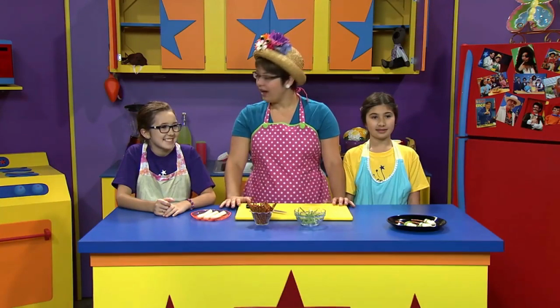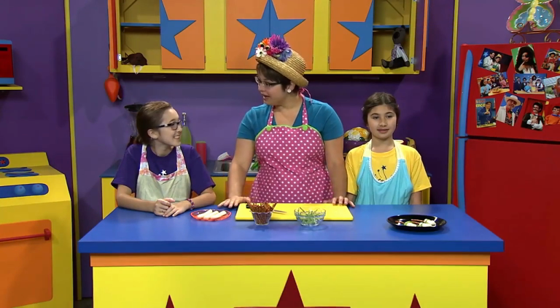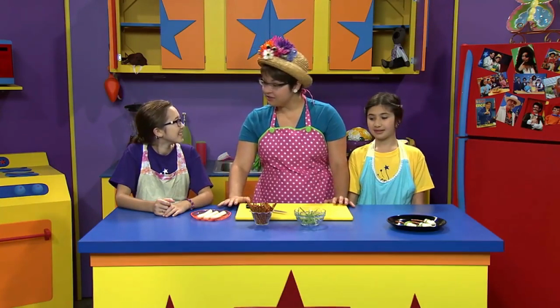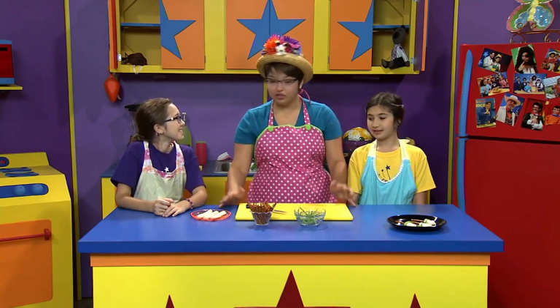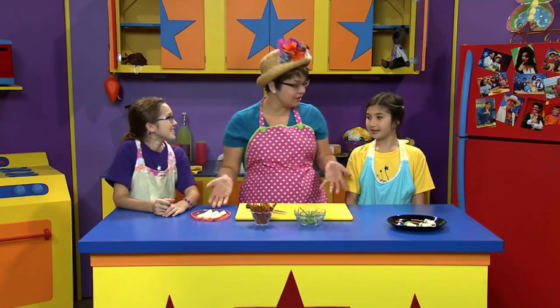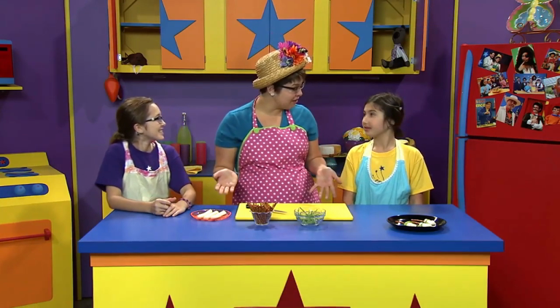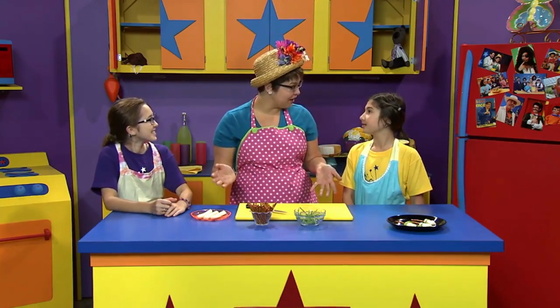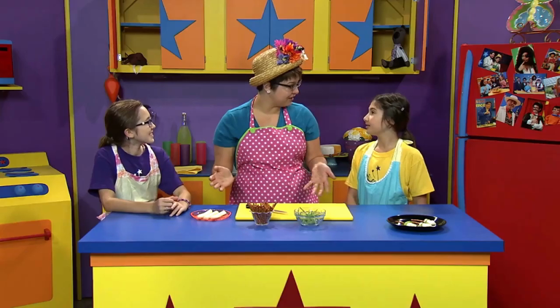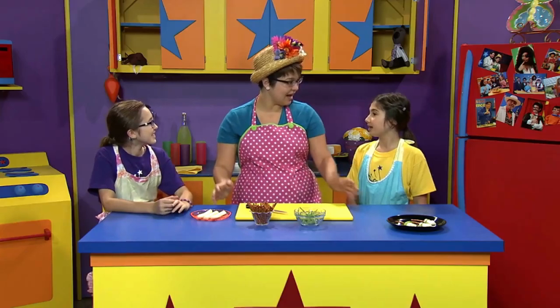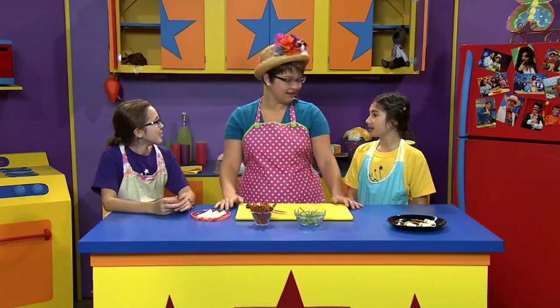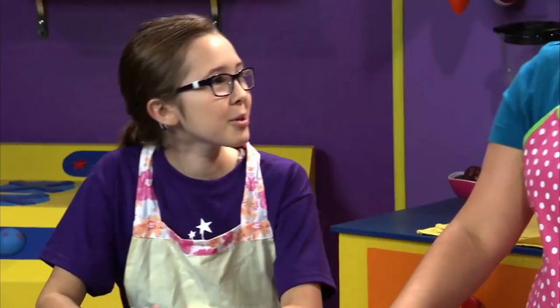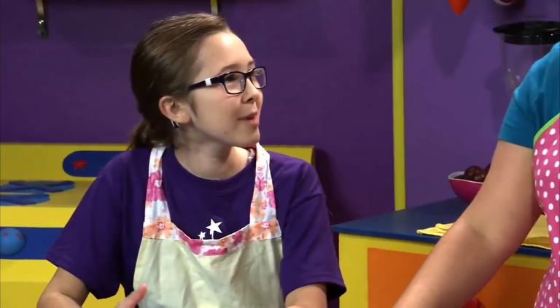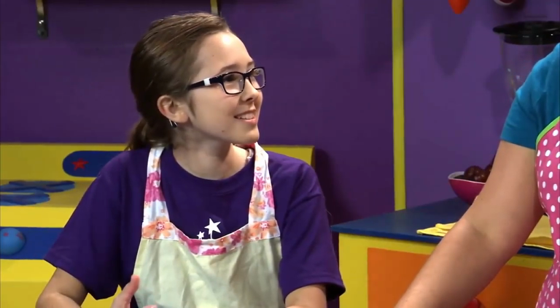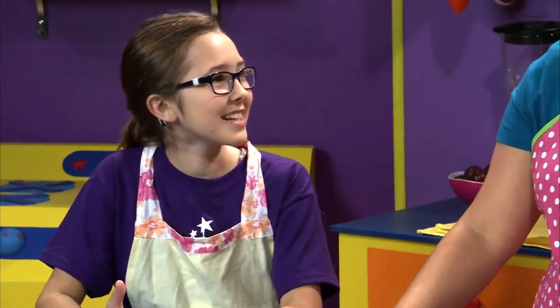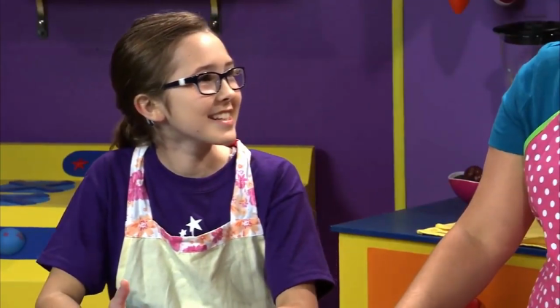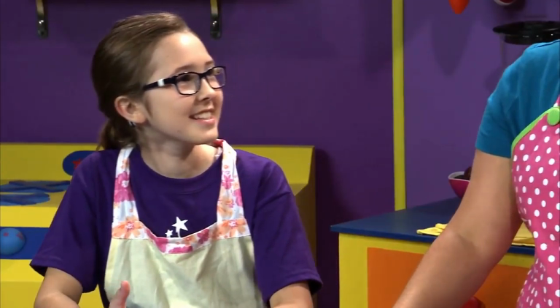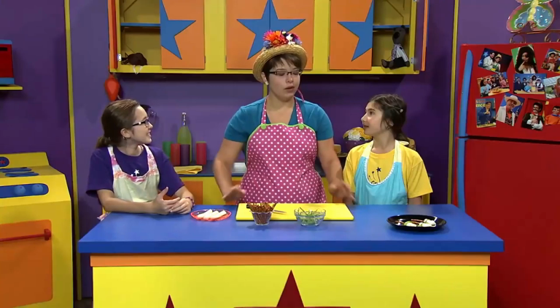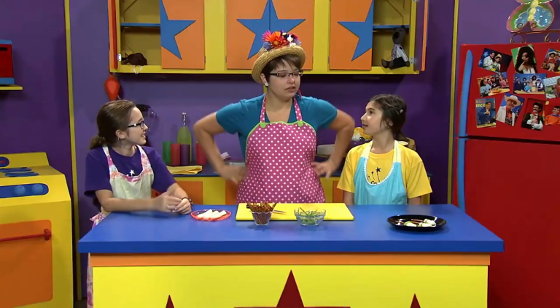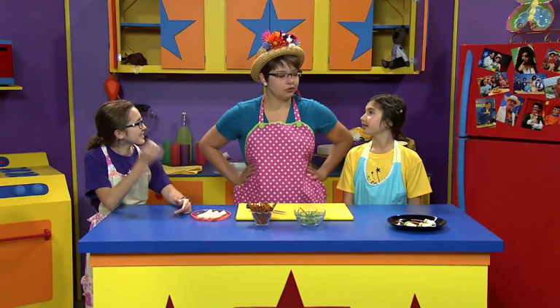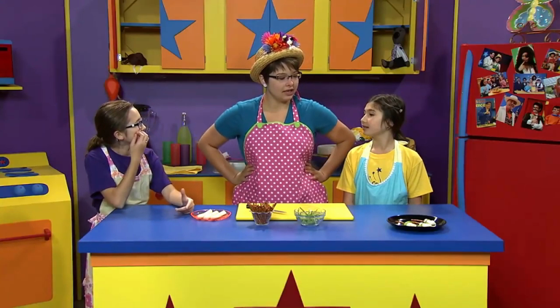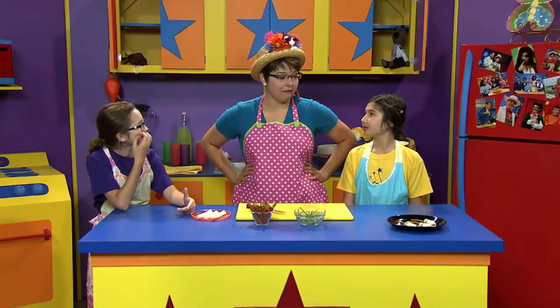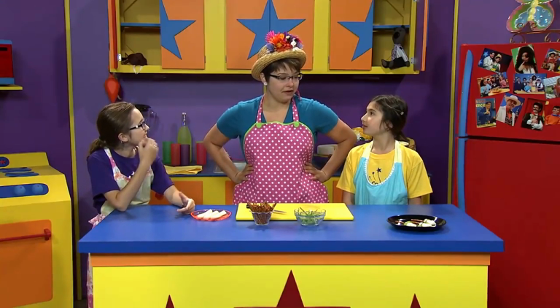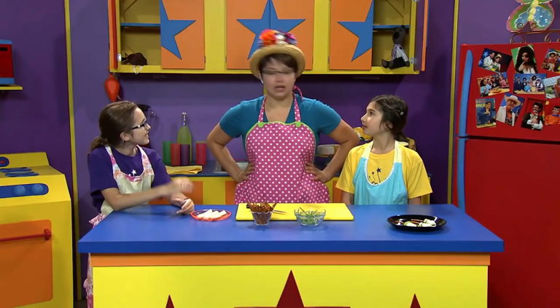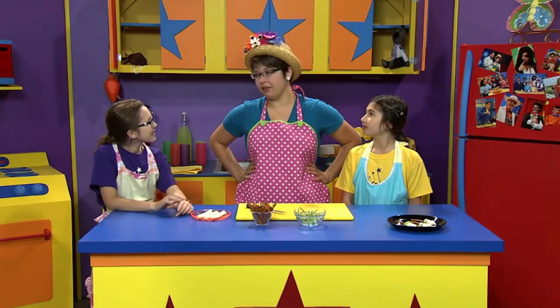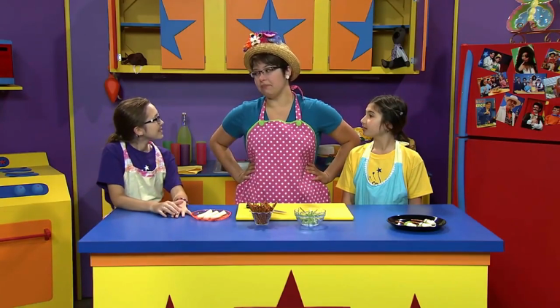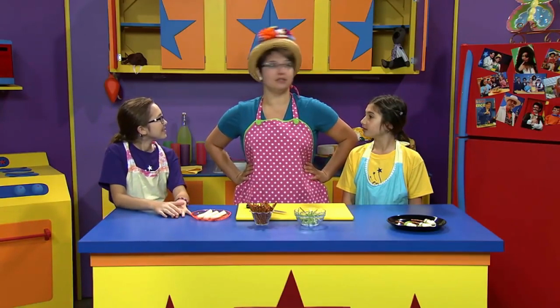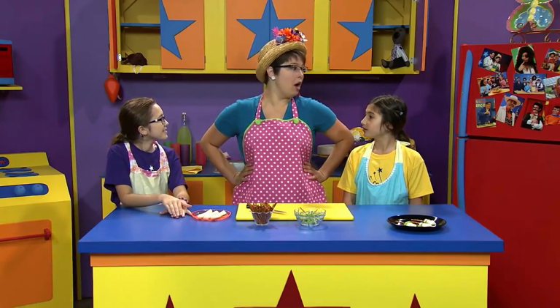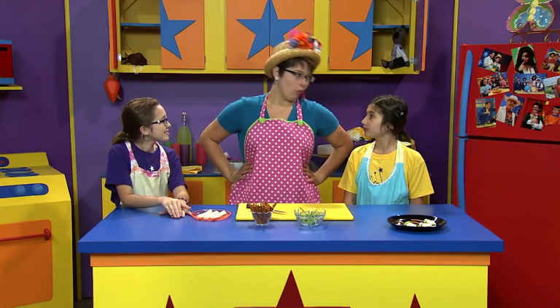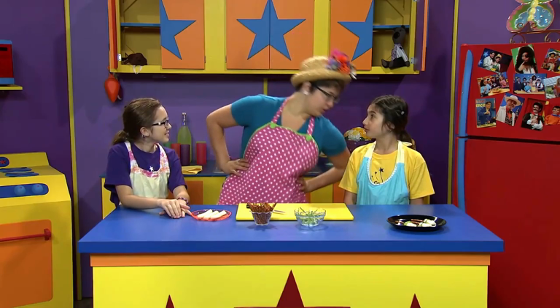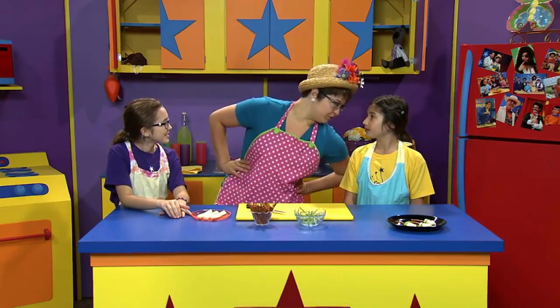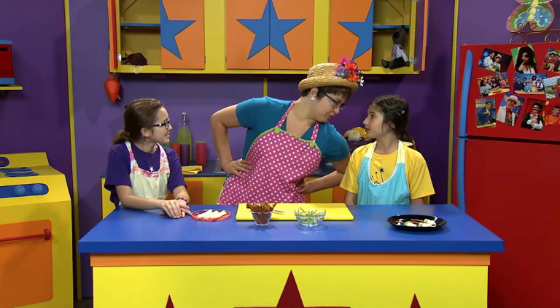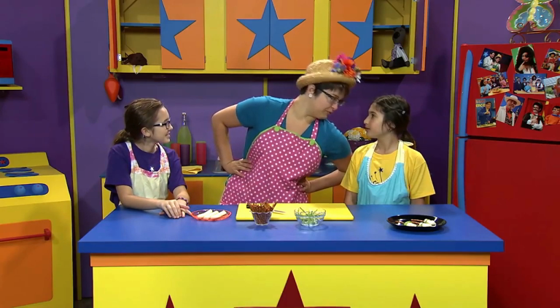Hi guys! You're just in time for a healthy snack! What are you making today, Daisy? Well, since we're talking about fears, I thought I'd make some witch's brooms.